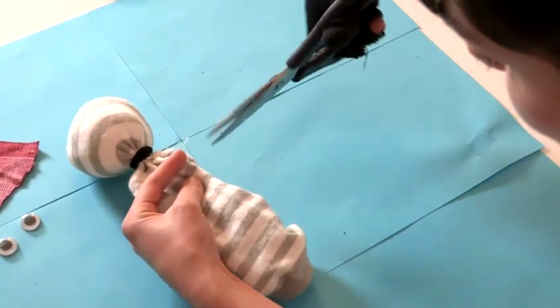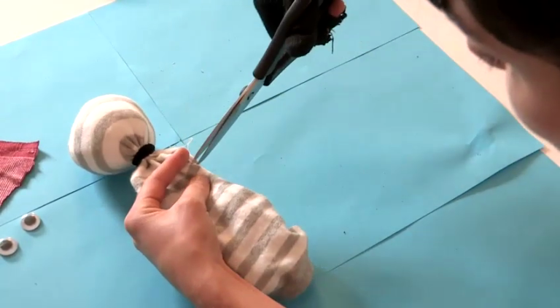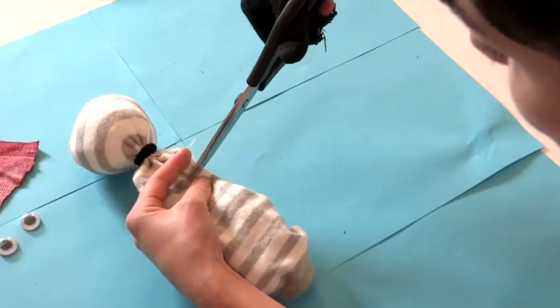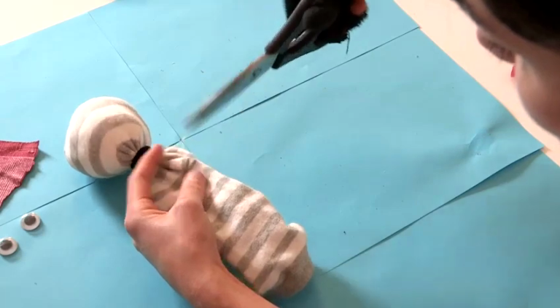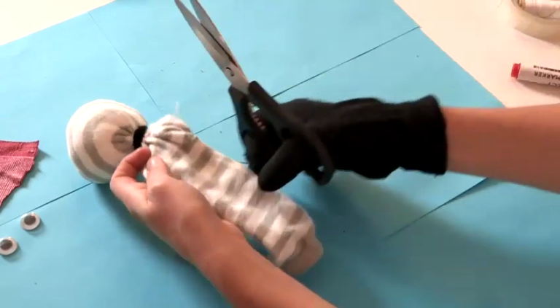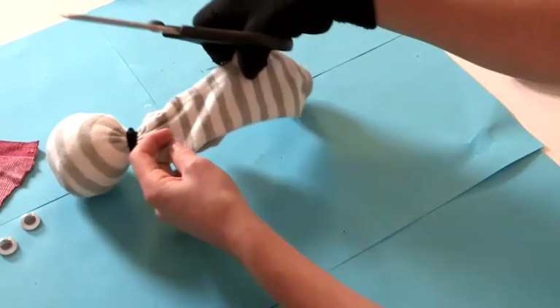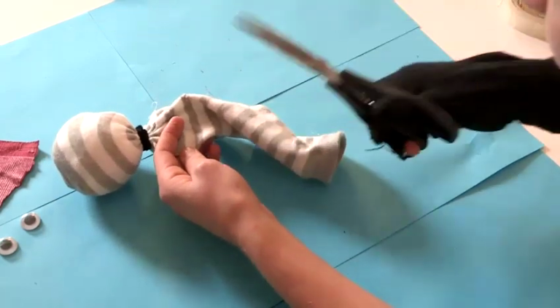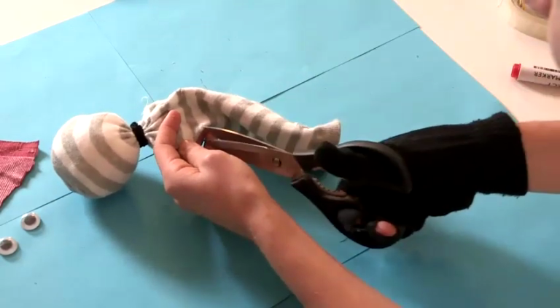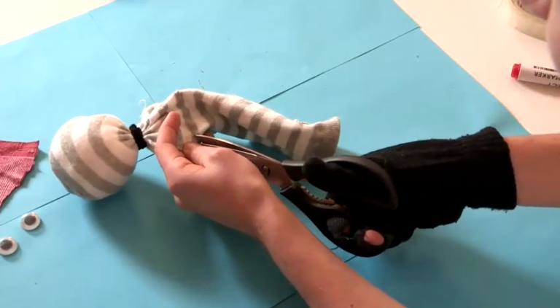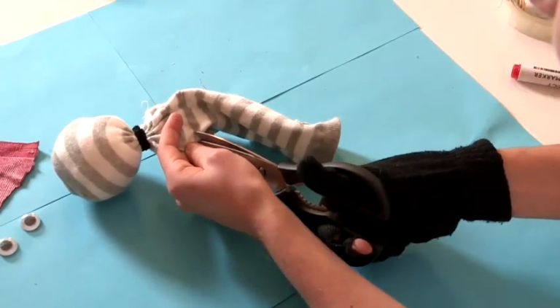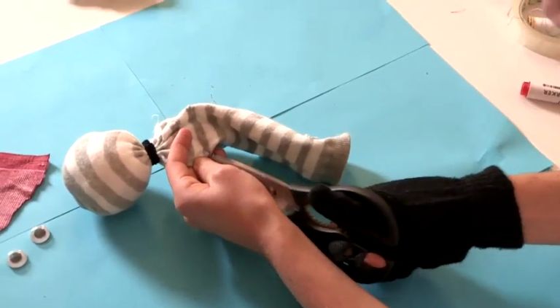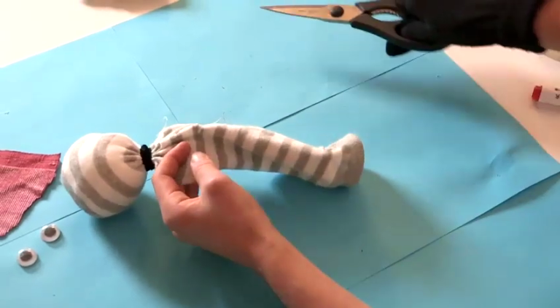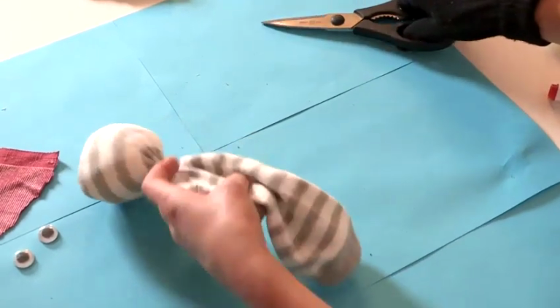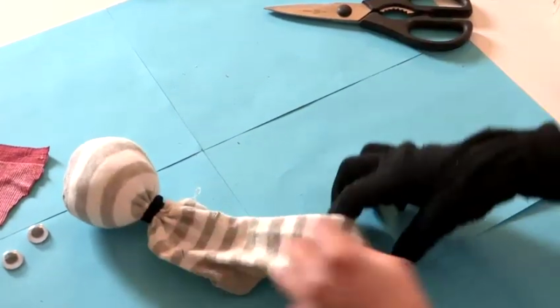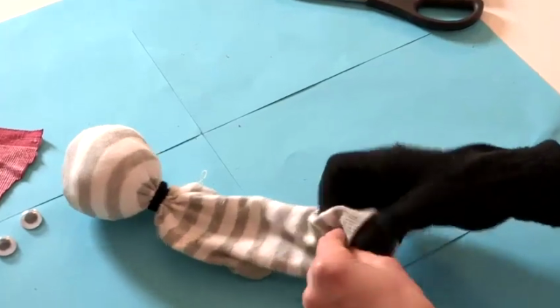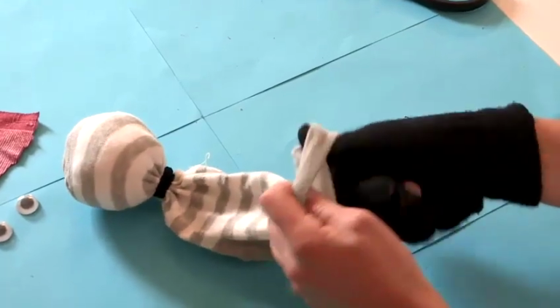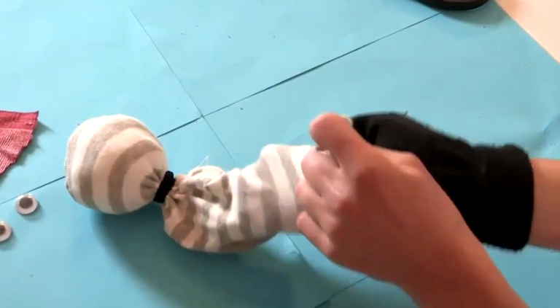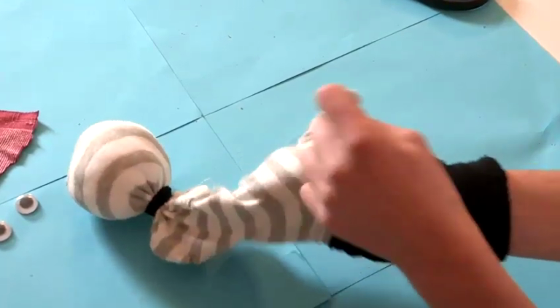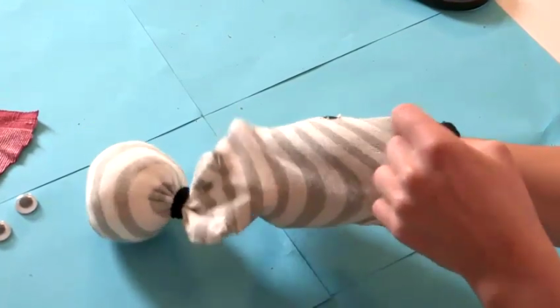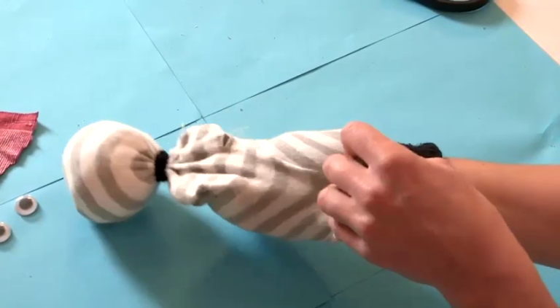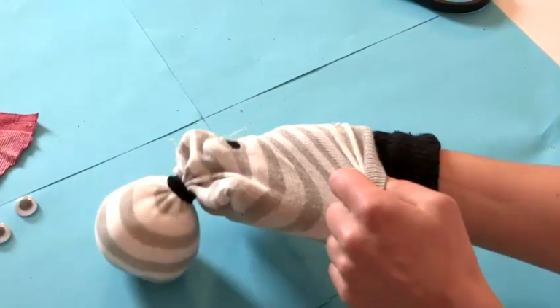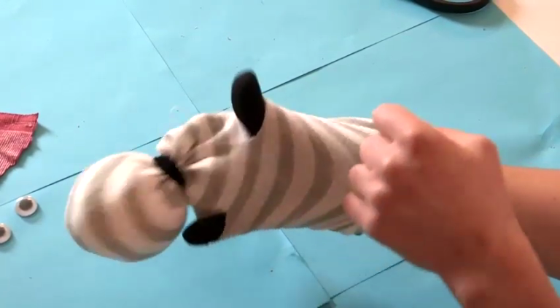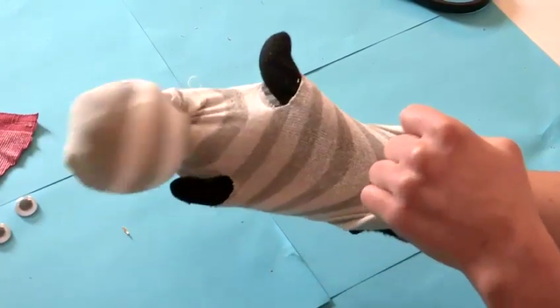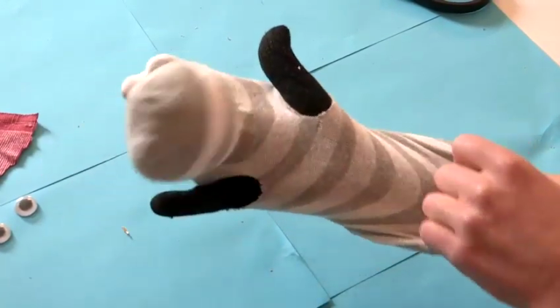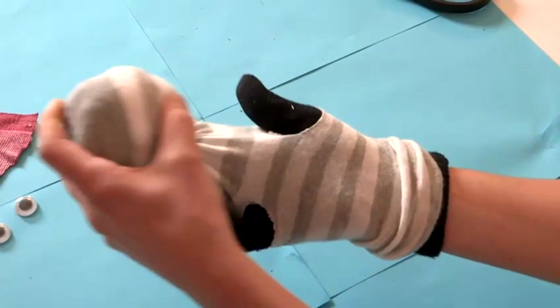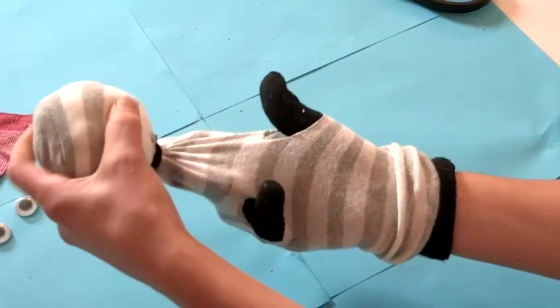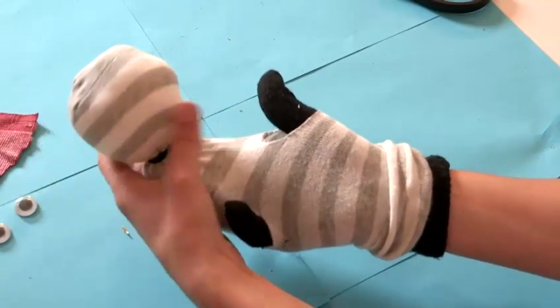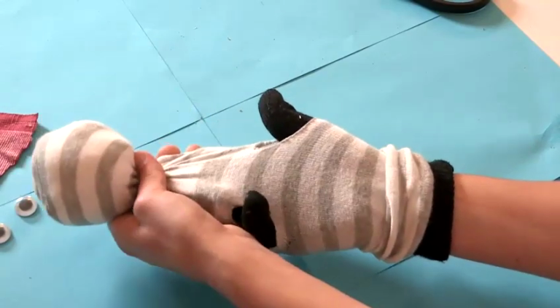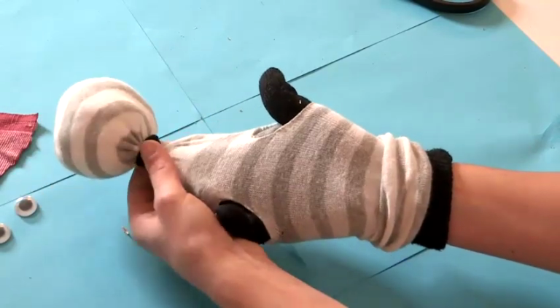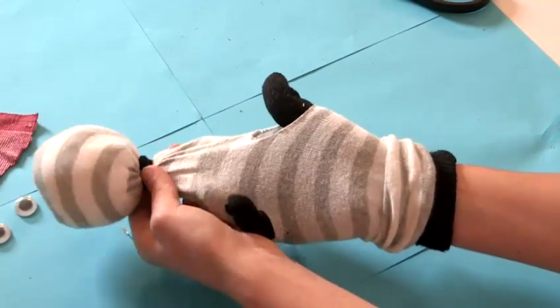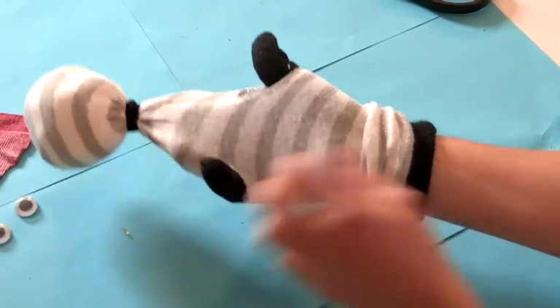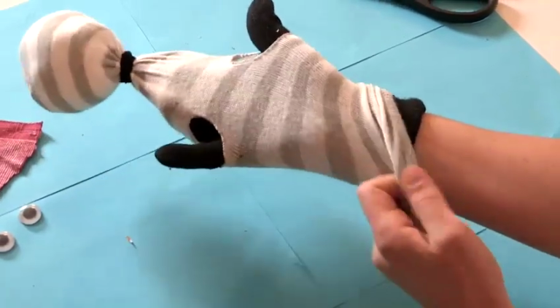Taking the scissors, I'm just going to make a little snip. Because socks are made out of jersey fabric, they do tend to stretch, so you don't need to make very big holes. That's going to help secure my head on.